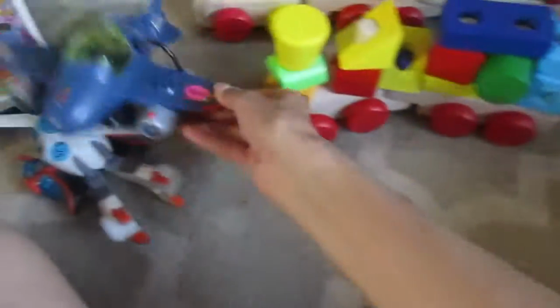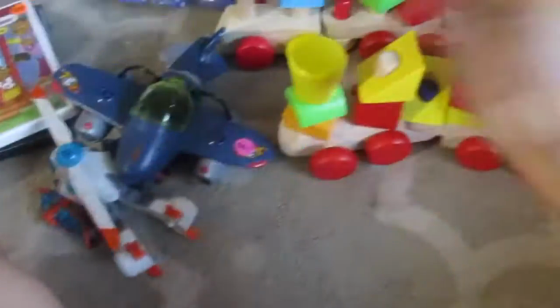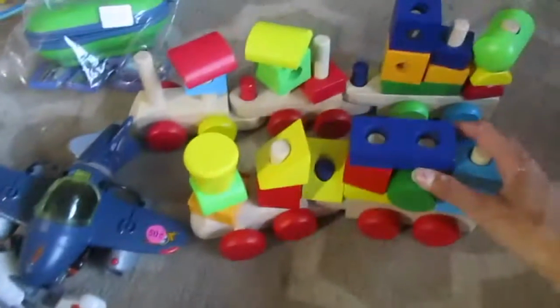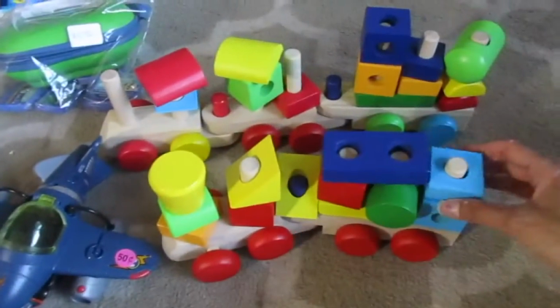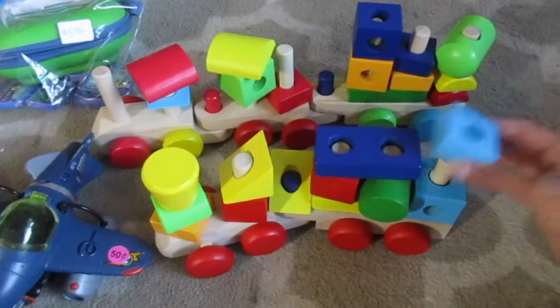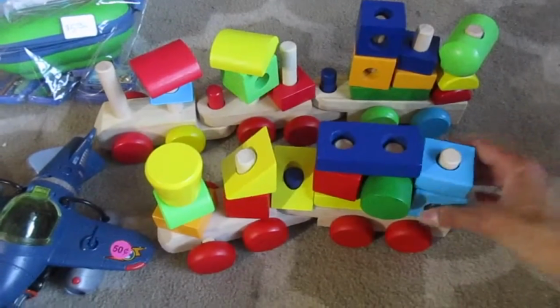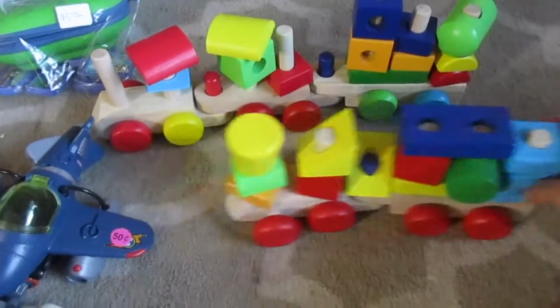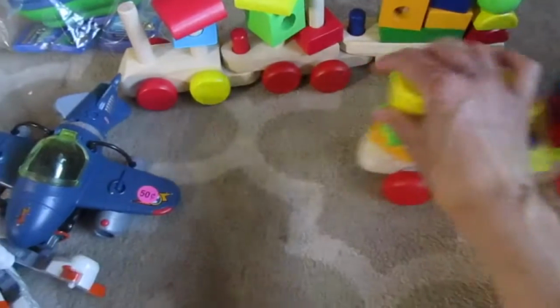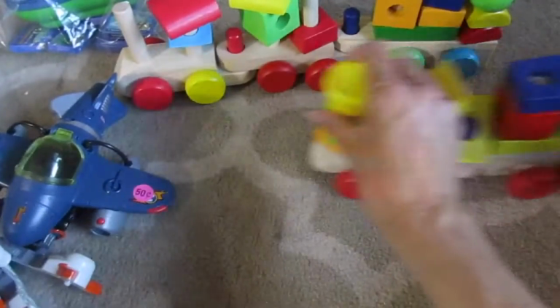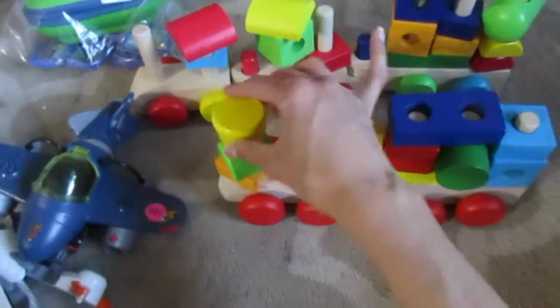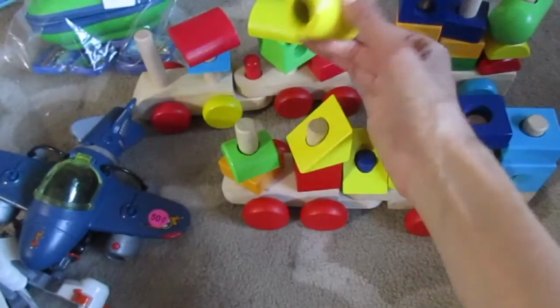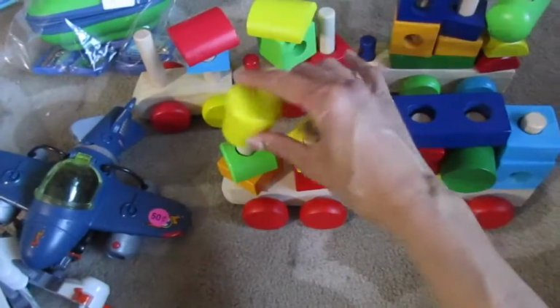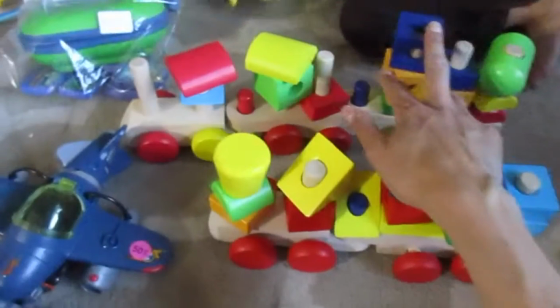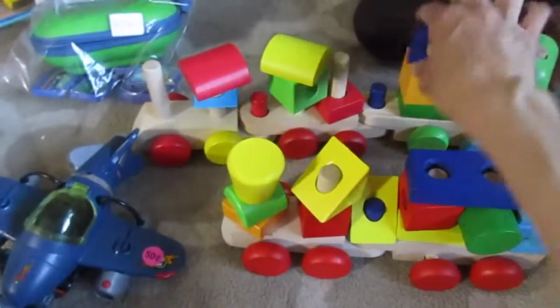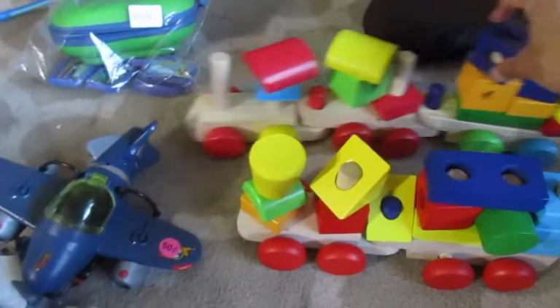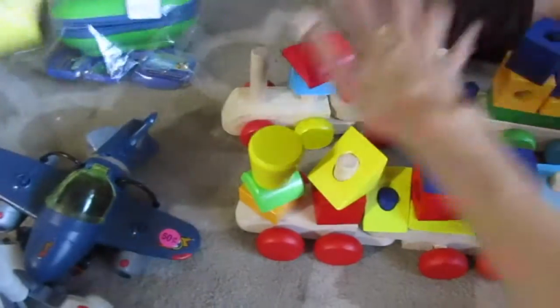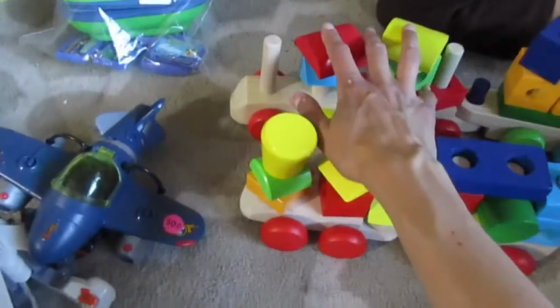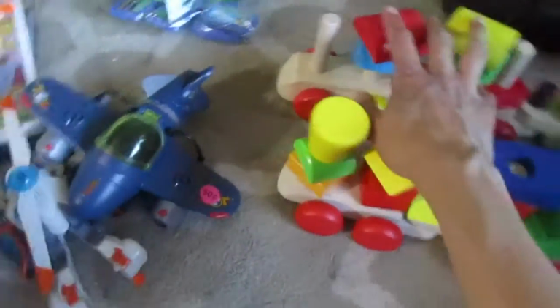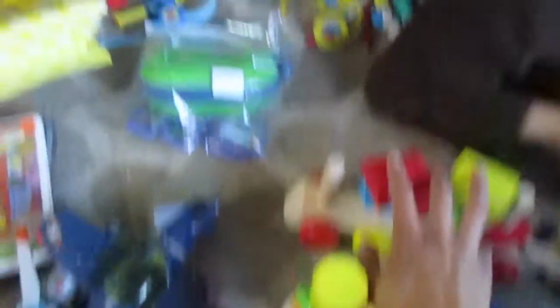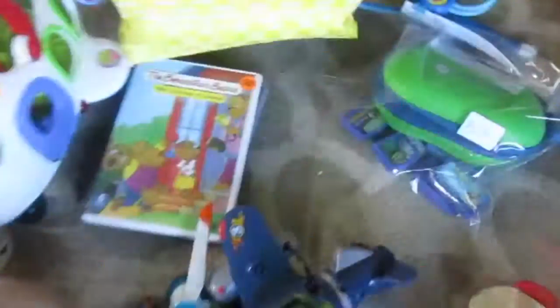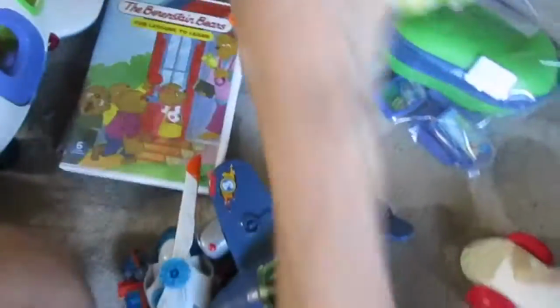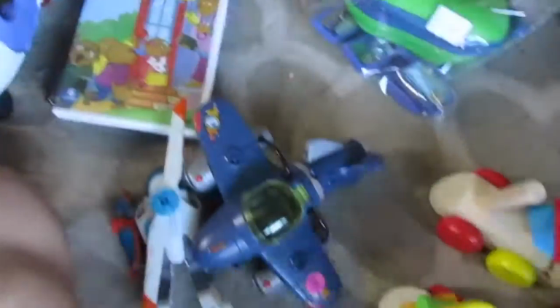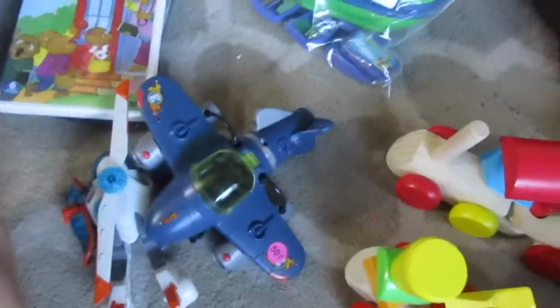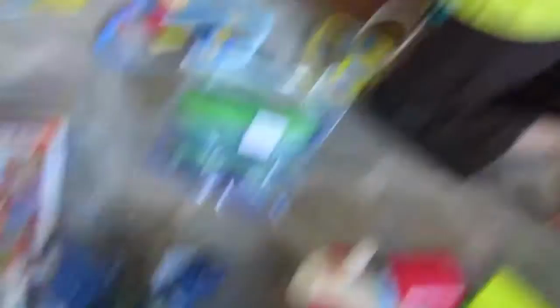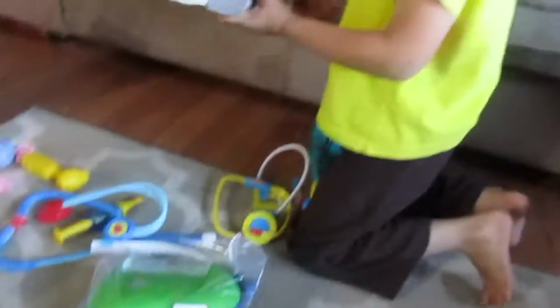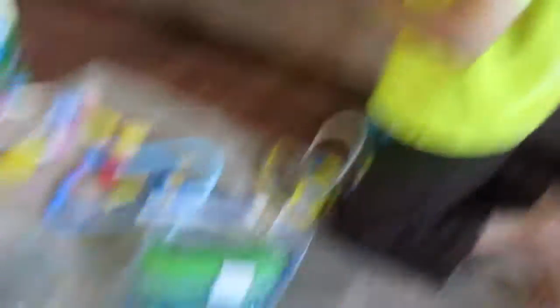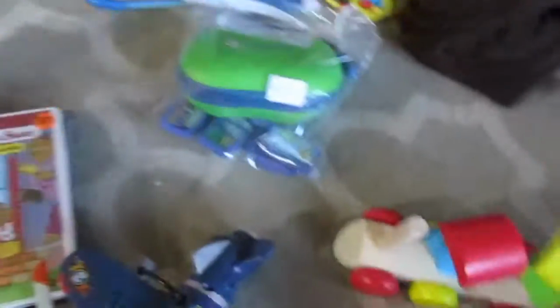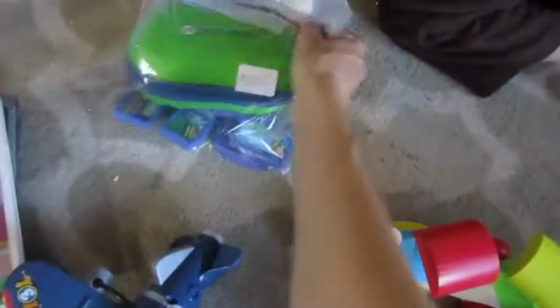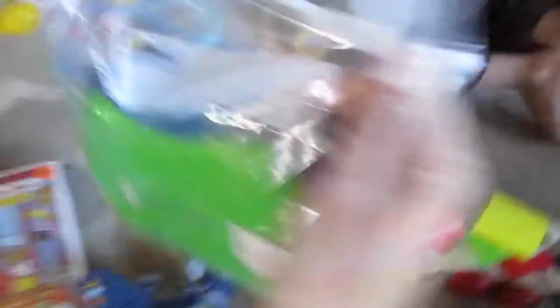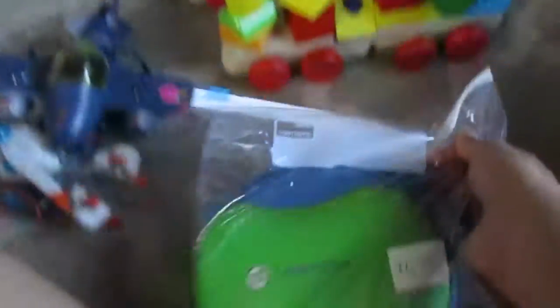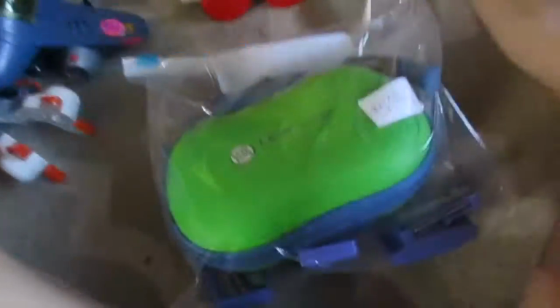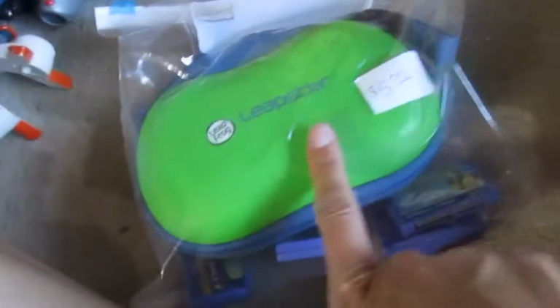Then there were these trains that you build — I think I got both of them for five dollars.